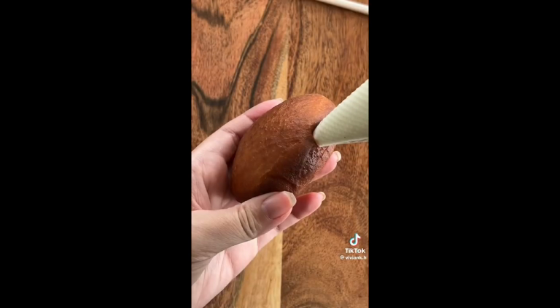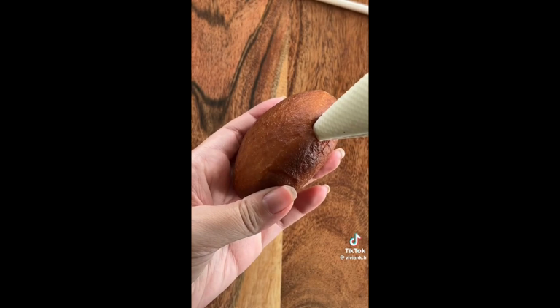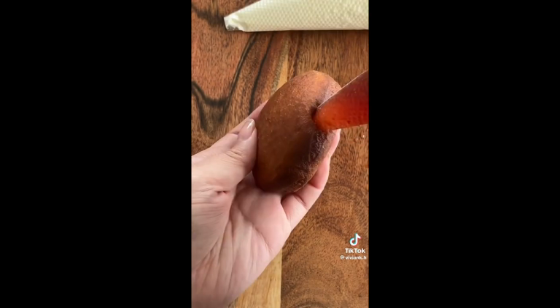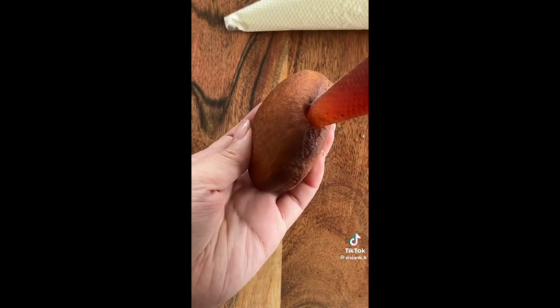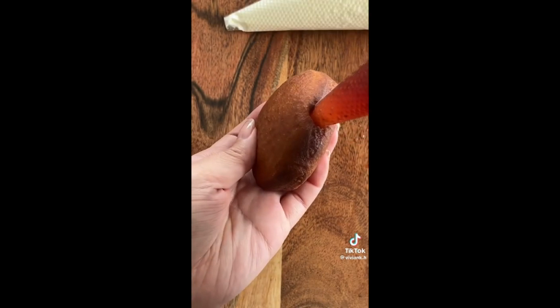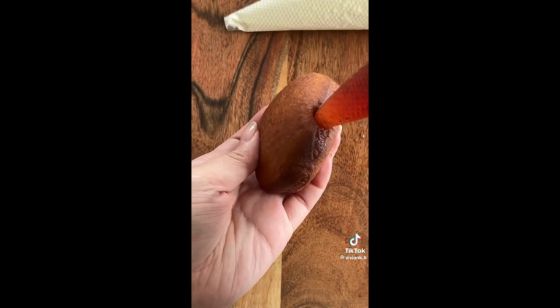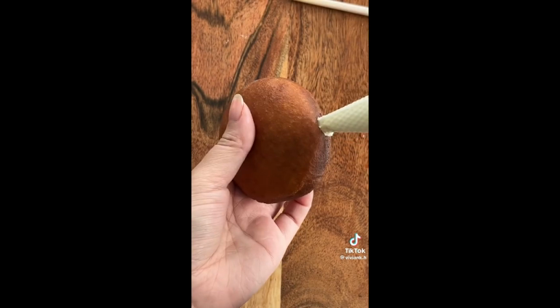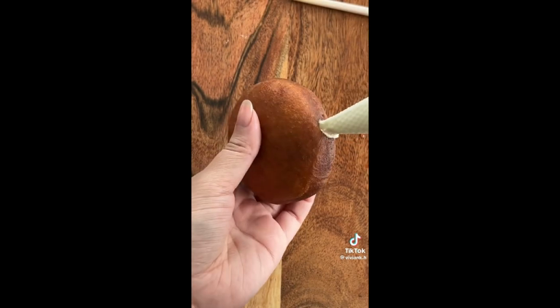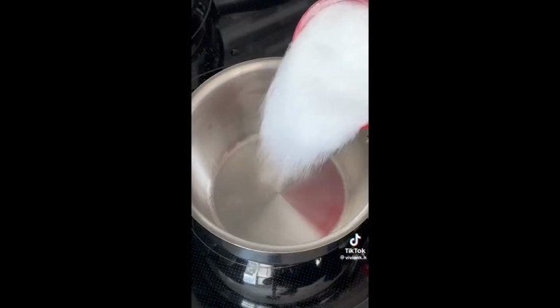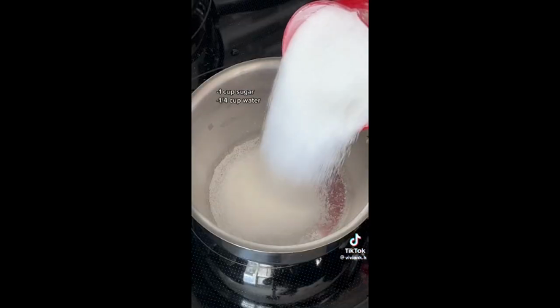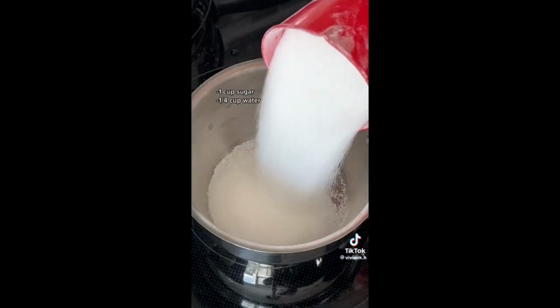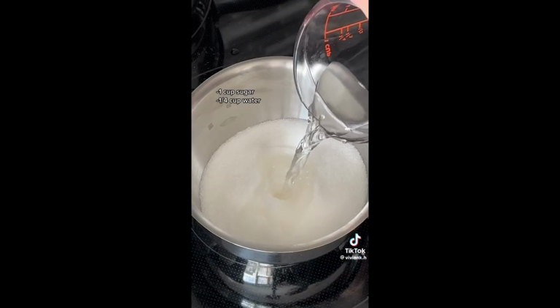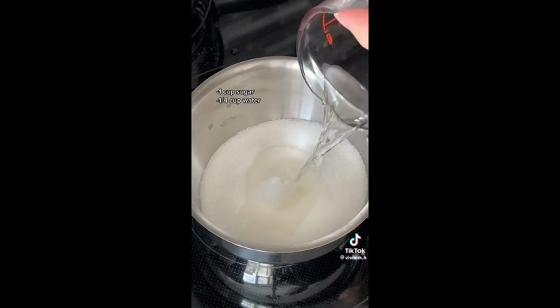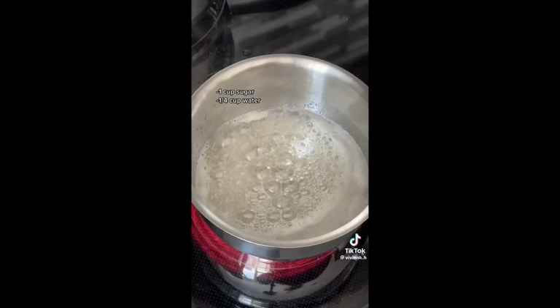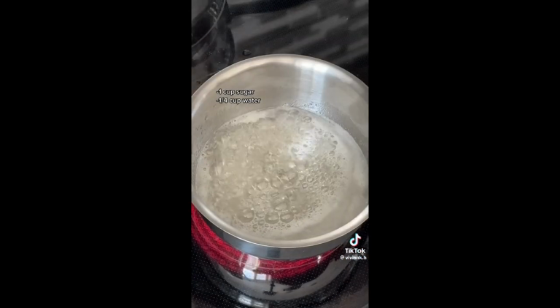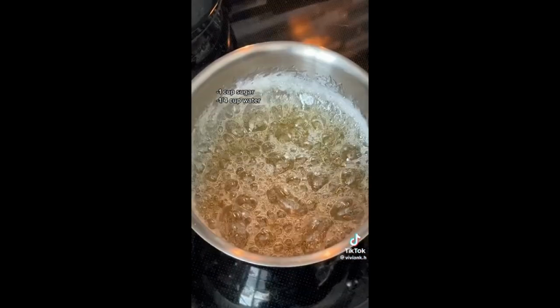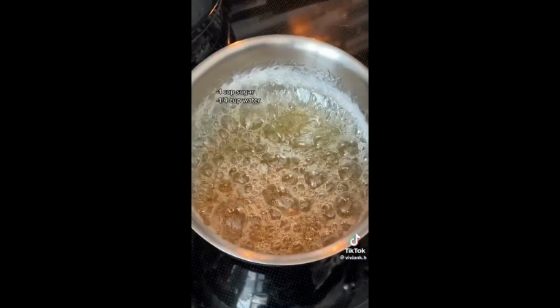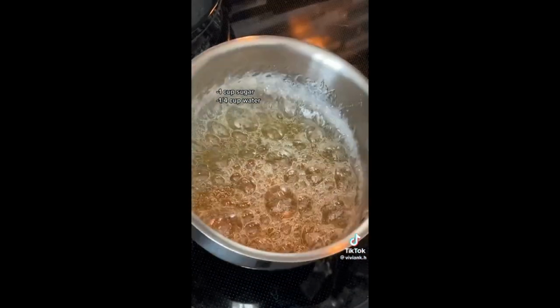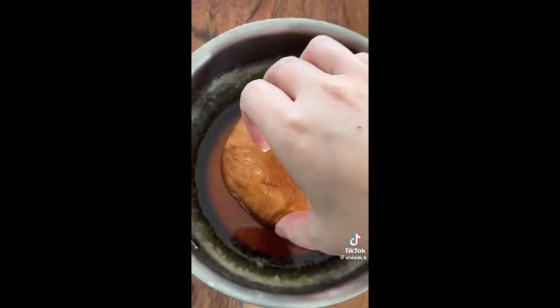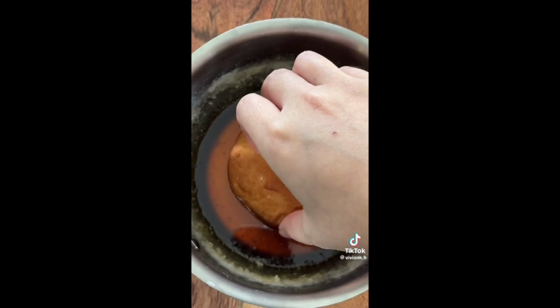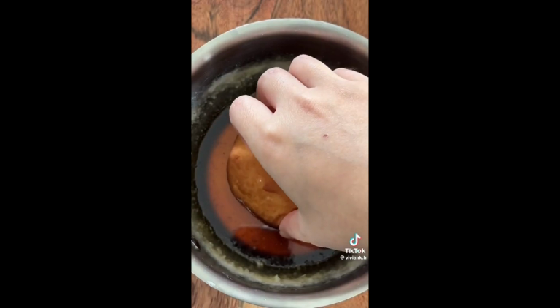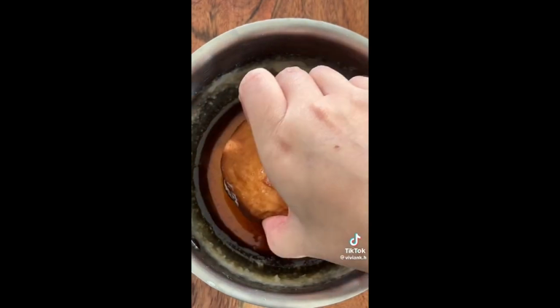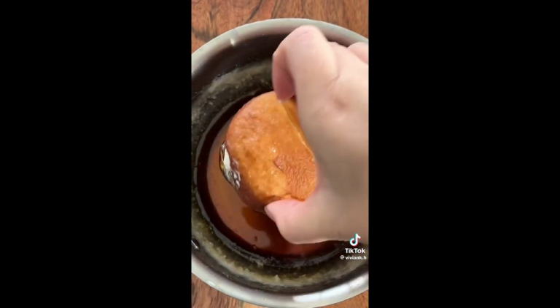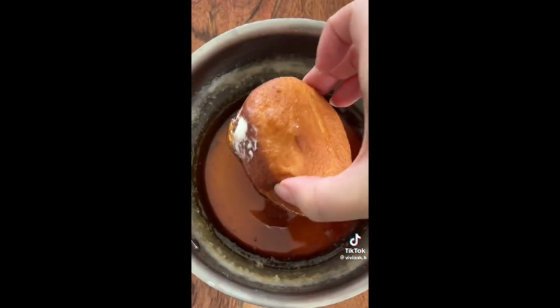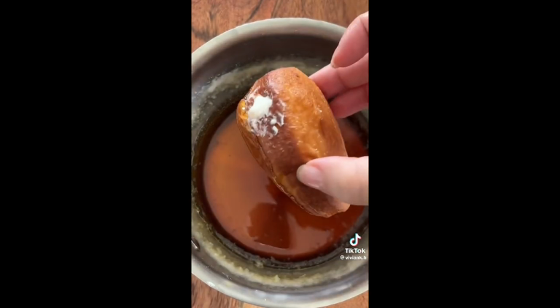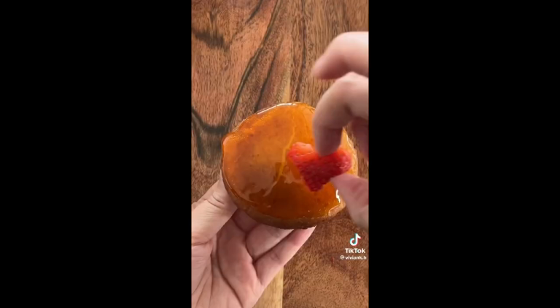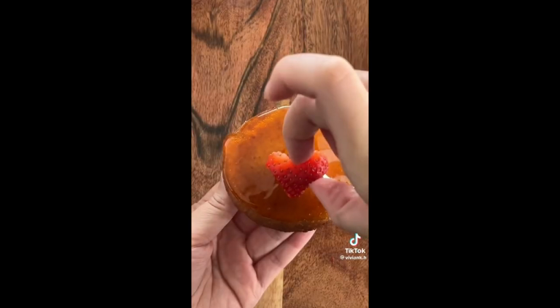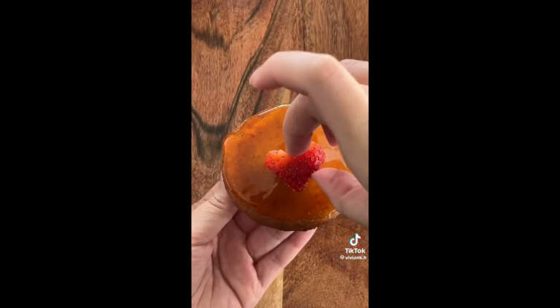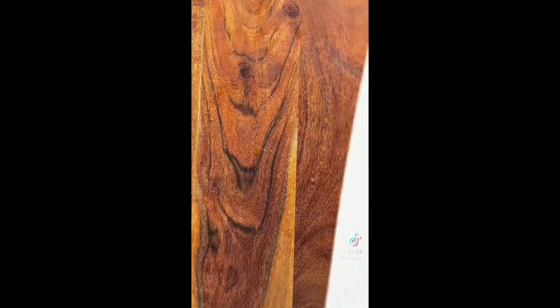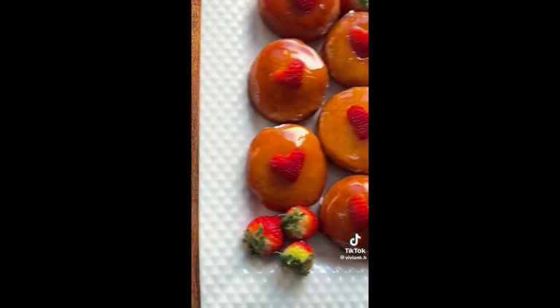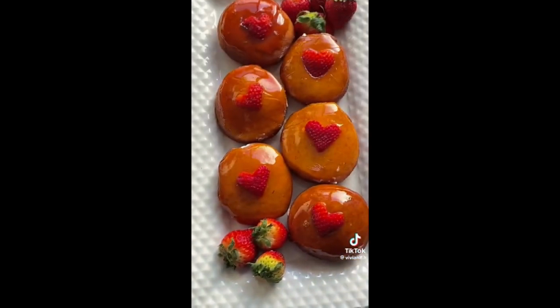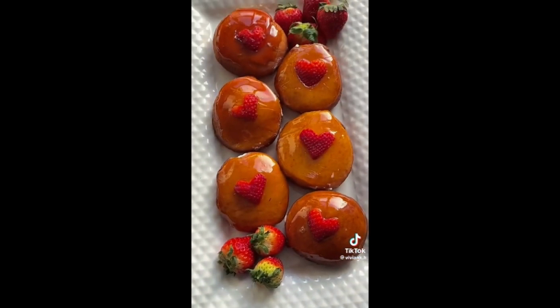For the filling, I used cream cheese, whipped cream, and strawberry jam to make a strawberry cheesecake filling. For the crème brûlée topping, boil sugar and water until golden, then just dip in your donuts and add a strawberry heart.